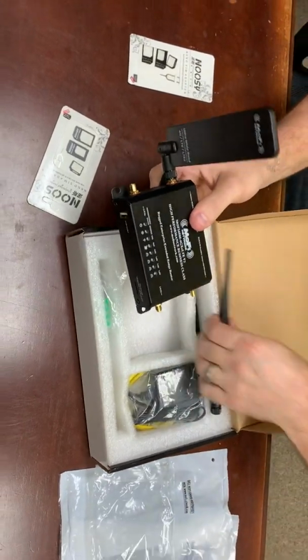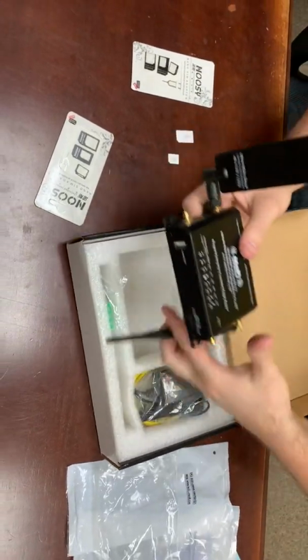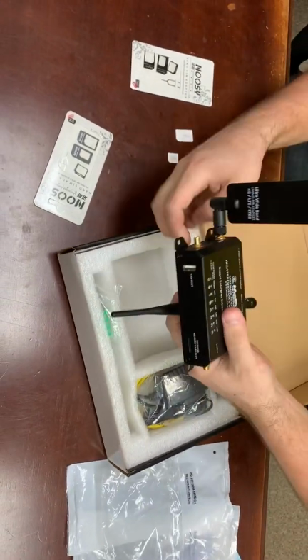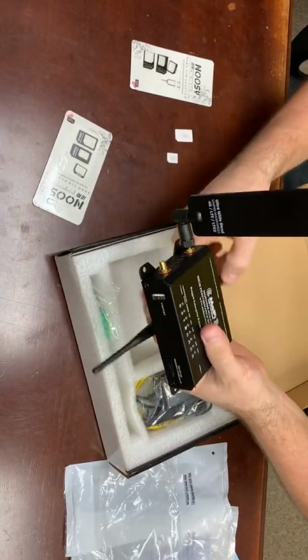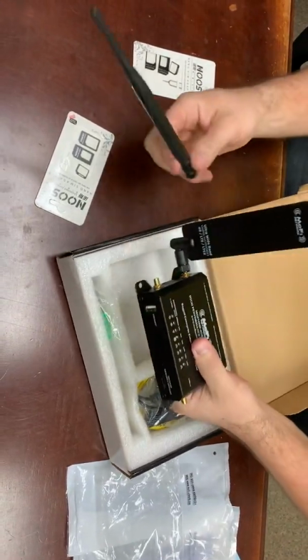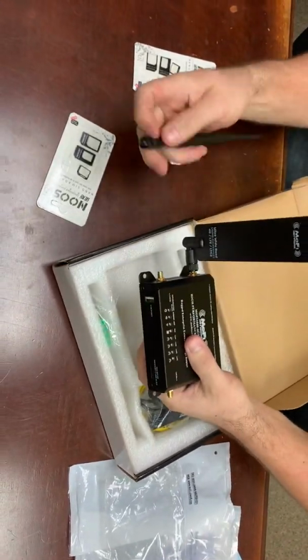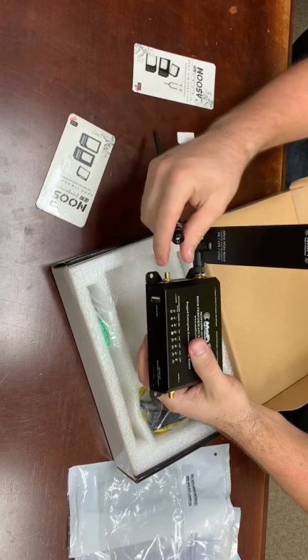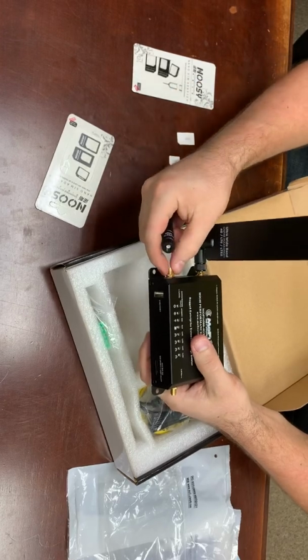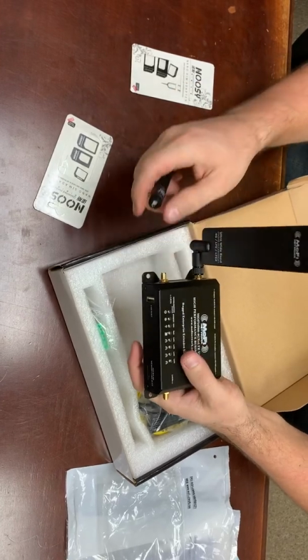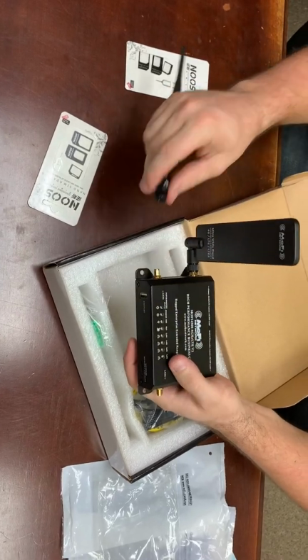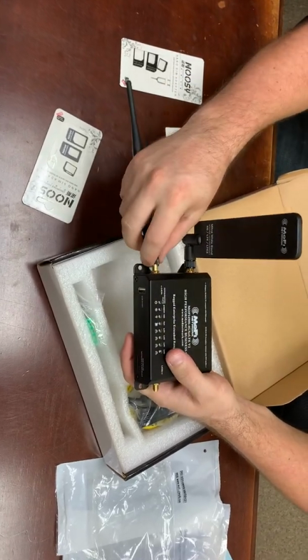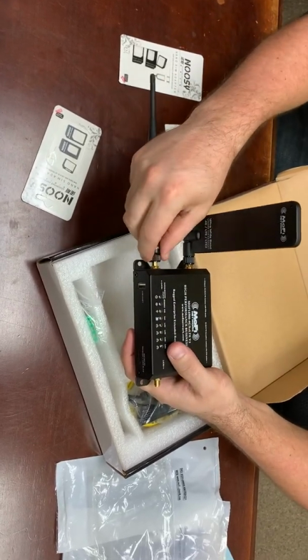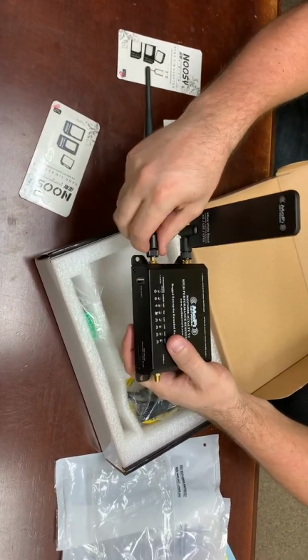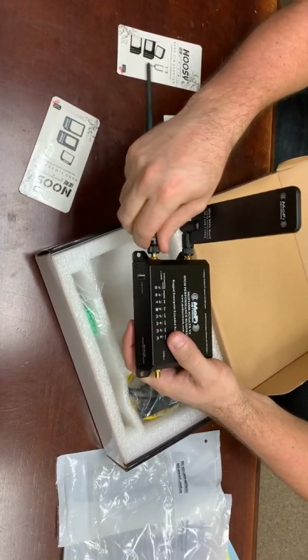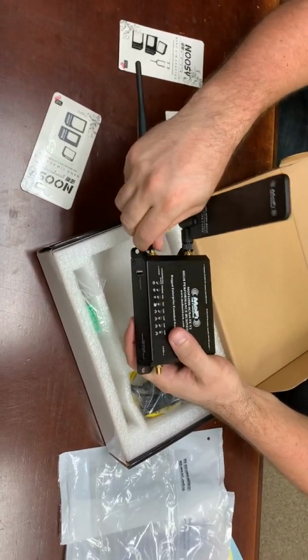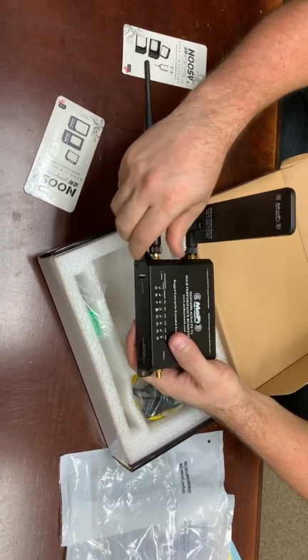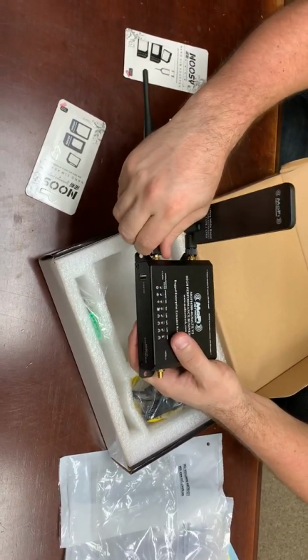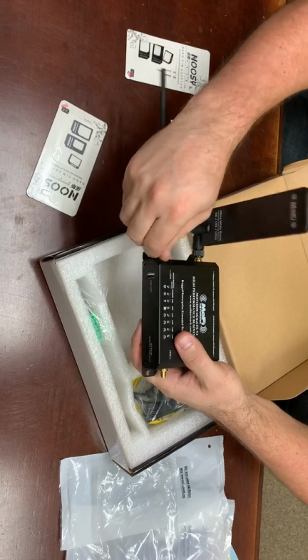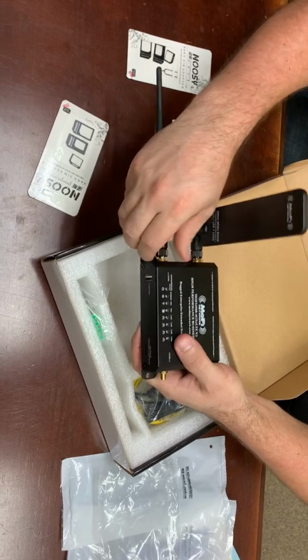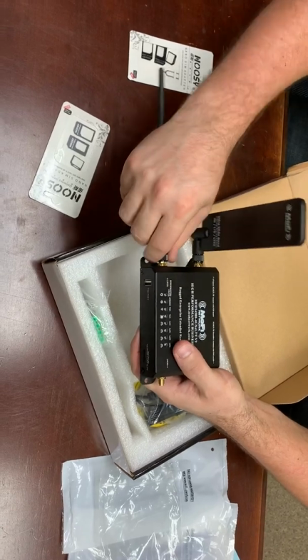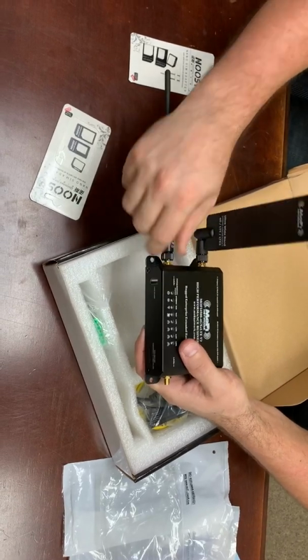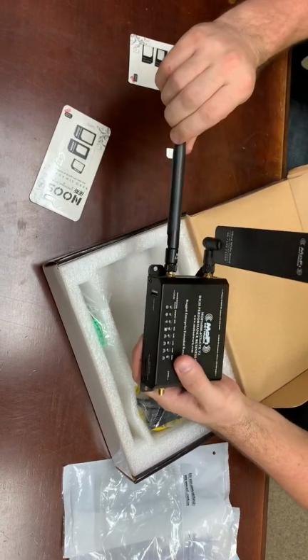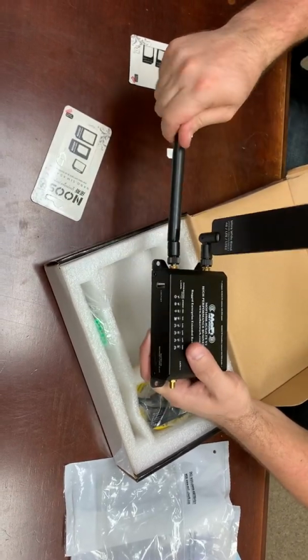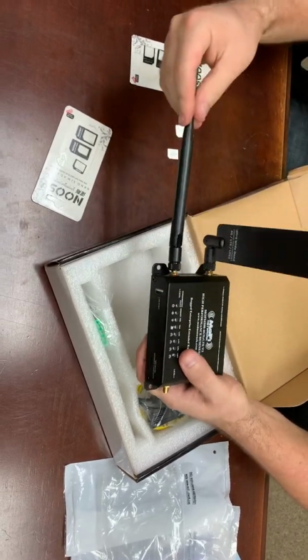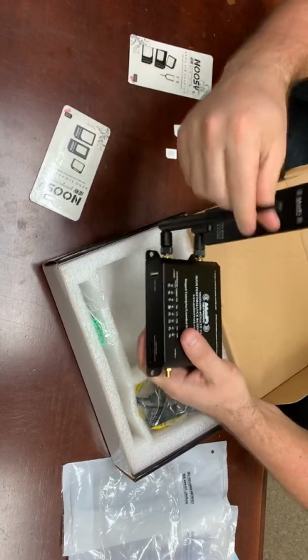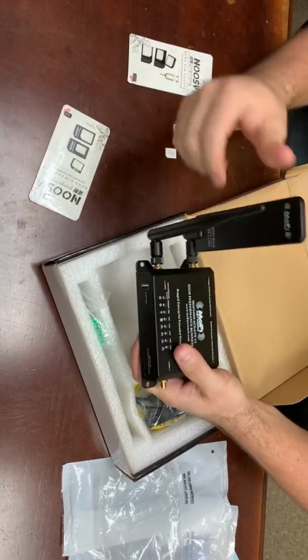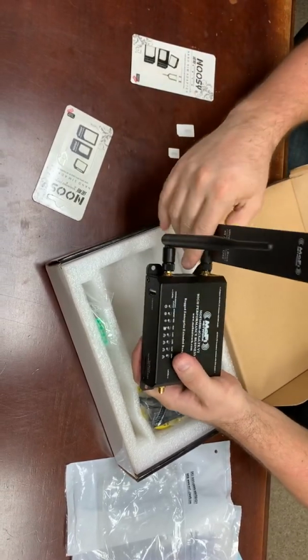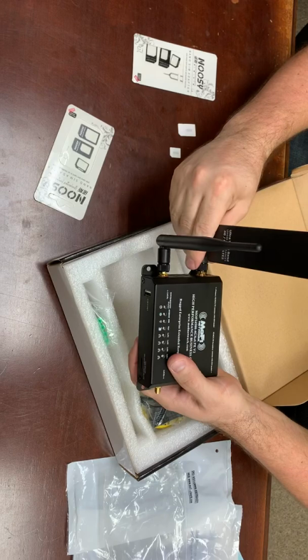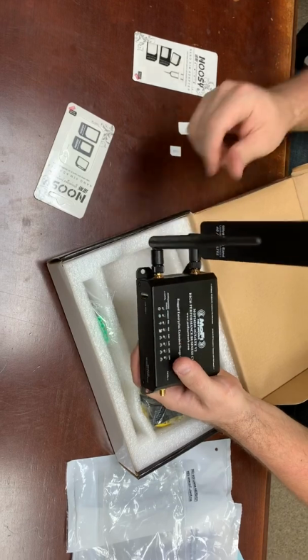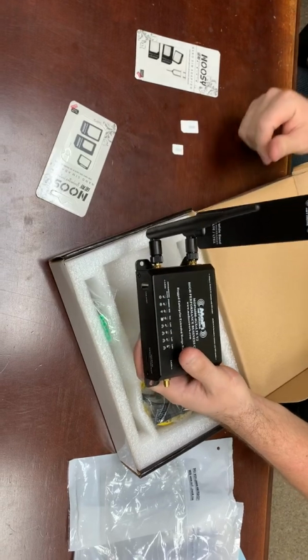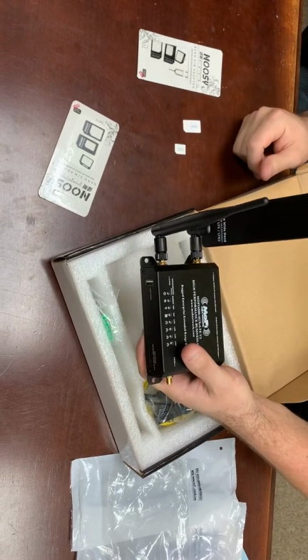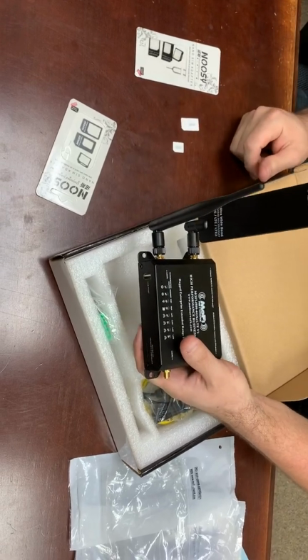The next one is a 2.4 gigahertz Wi-Fi antenna, which is used if you're also using this as your Wi-Fi router. Some customers use that feature and some don't — if you have questions about that, you can always consult us.